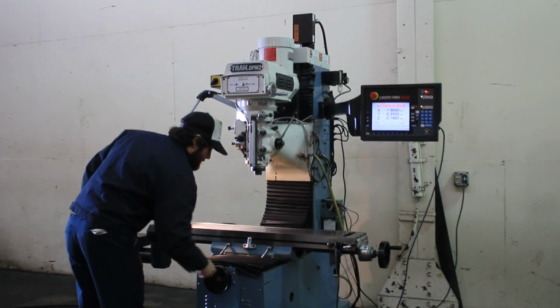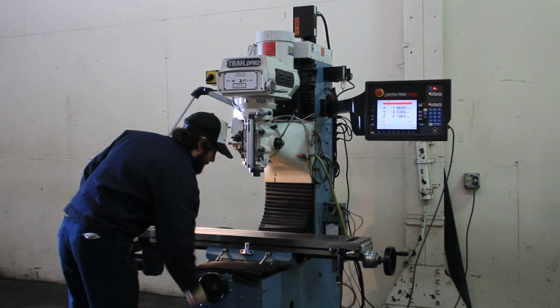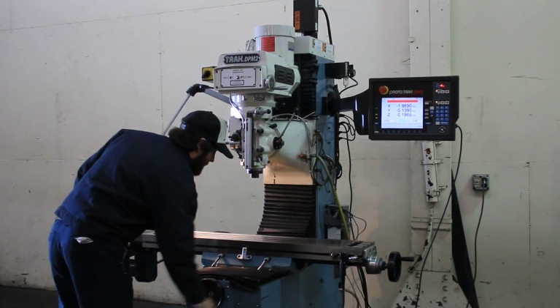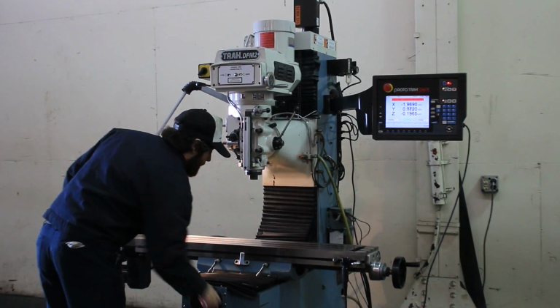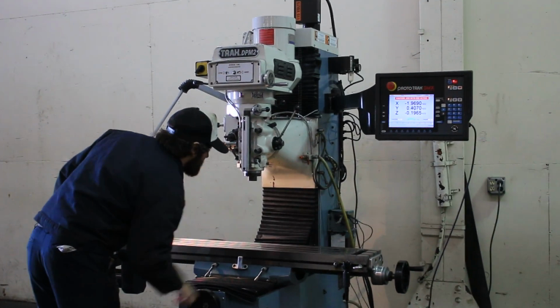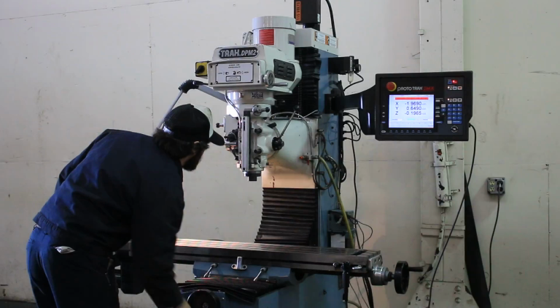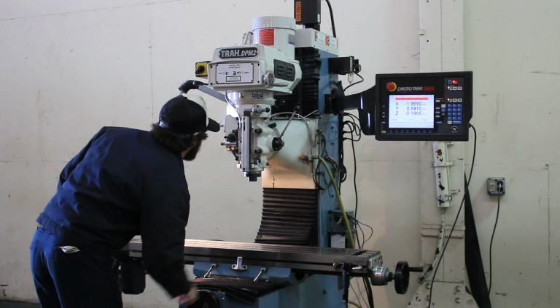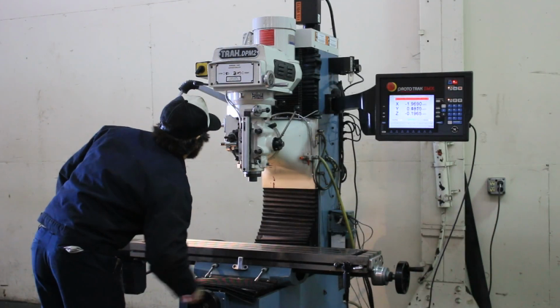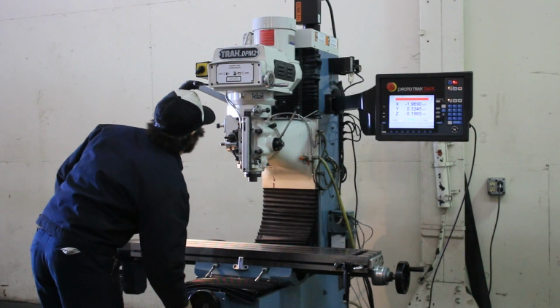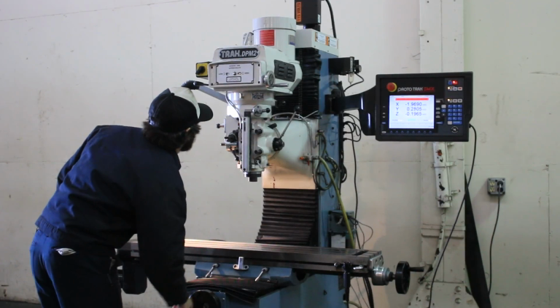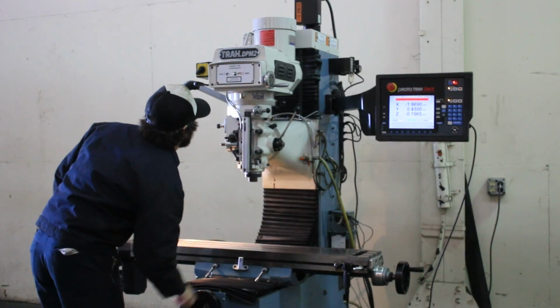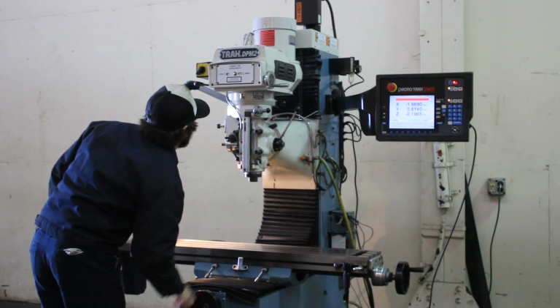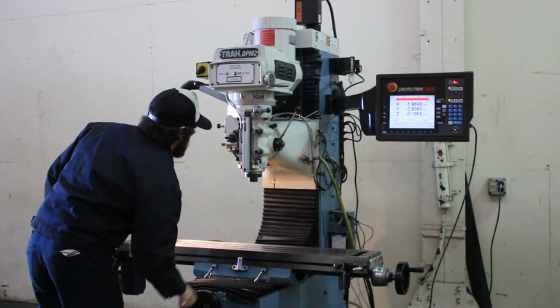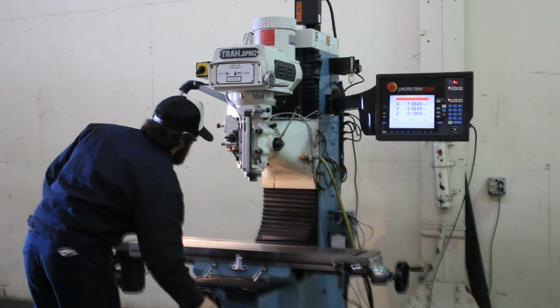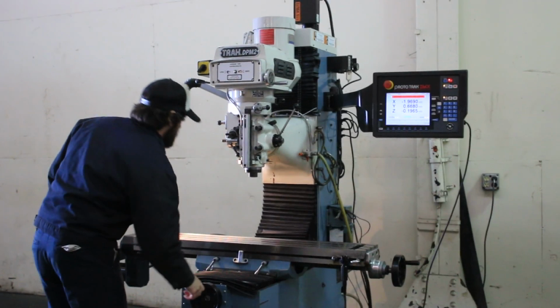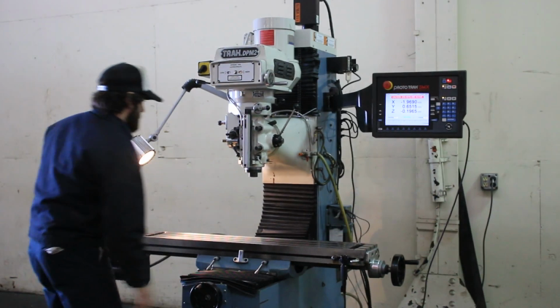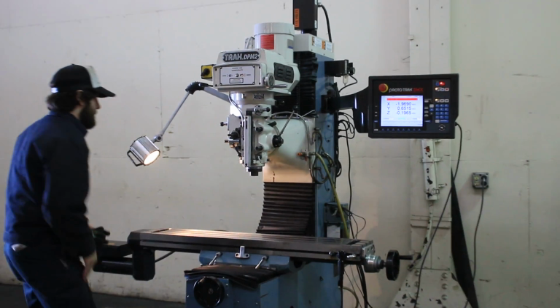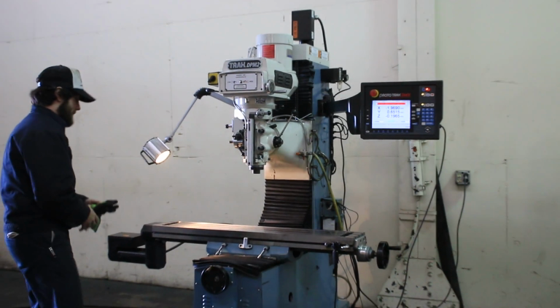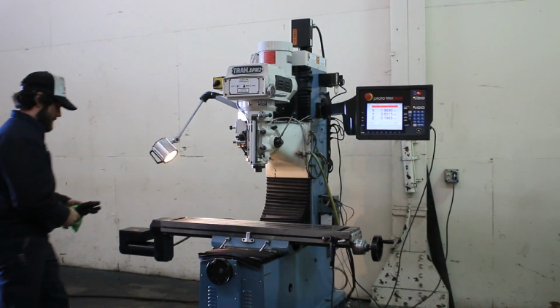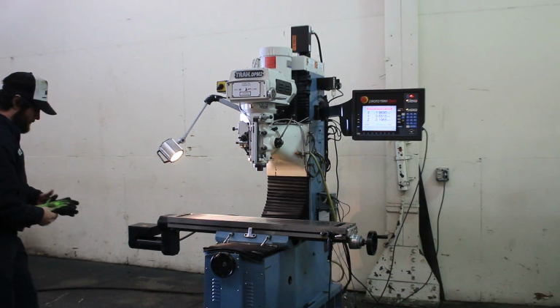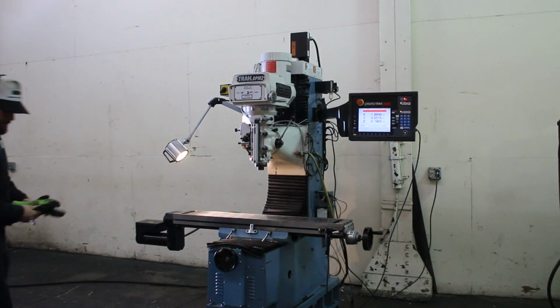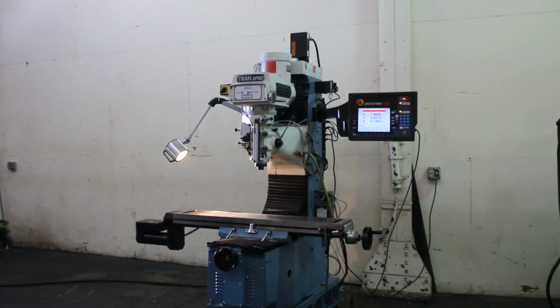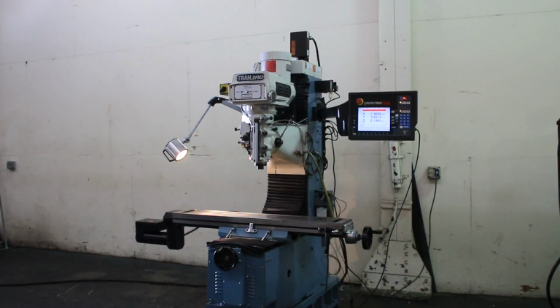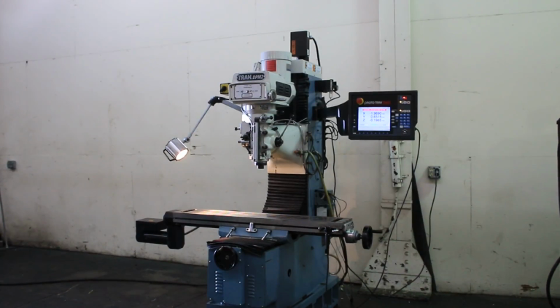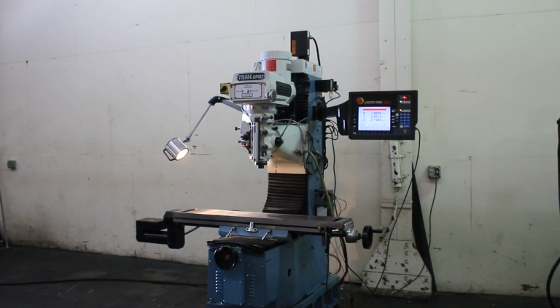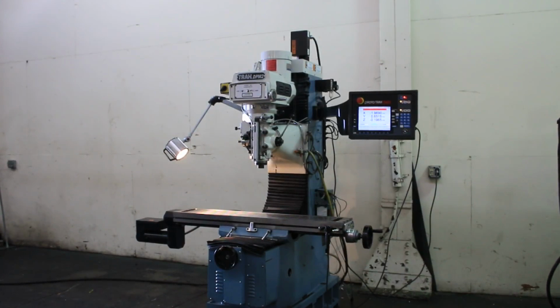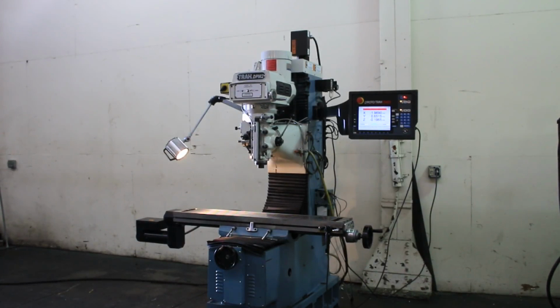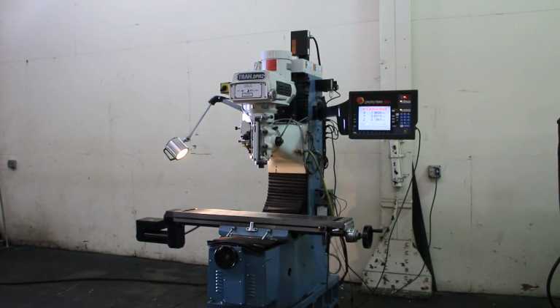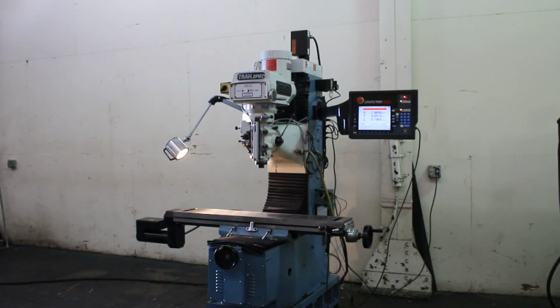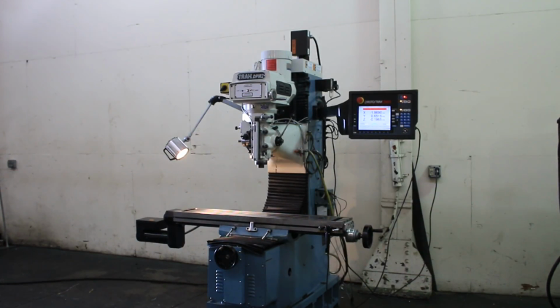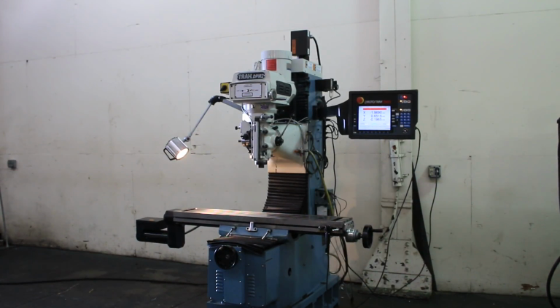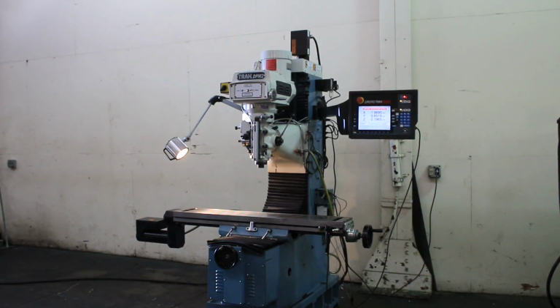So you saw X, Y, and Z. You heard the high range of the spindle. The machine is nice and clean, original paint. Thank you for watching the video.